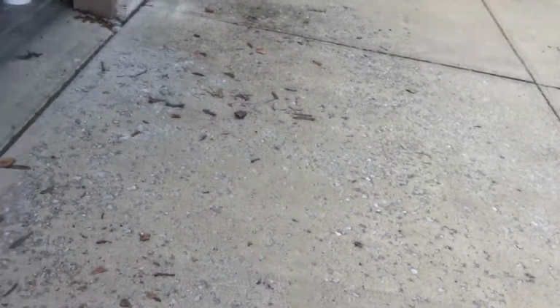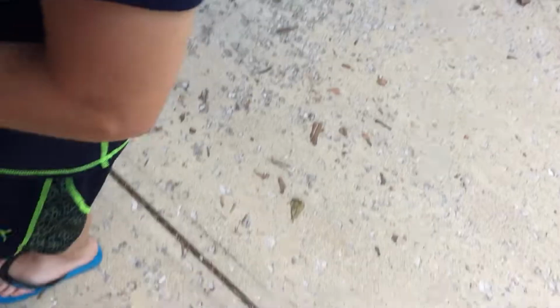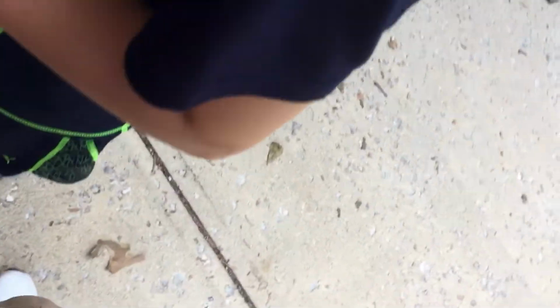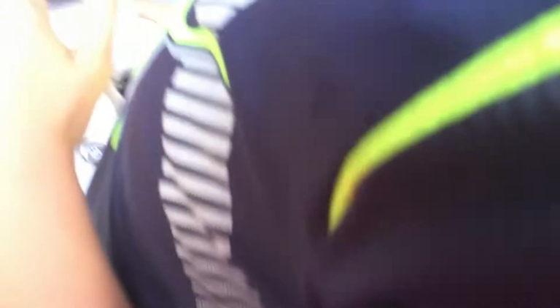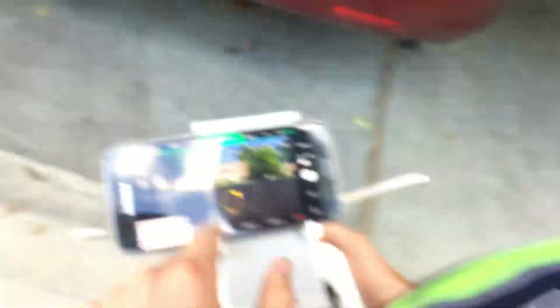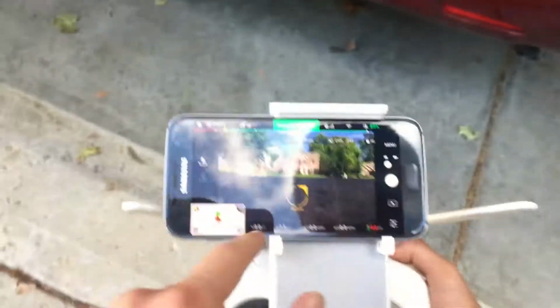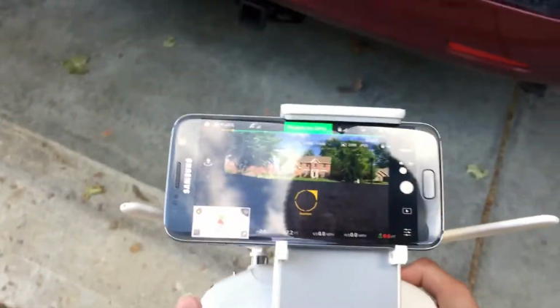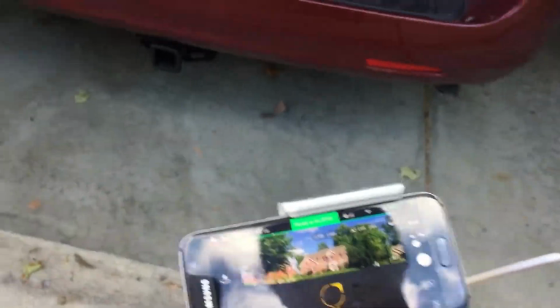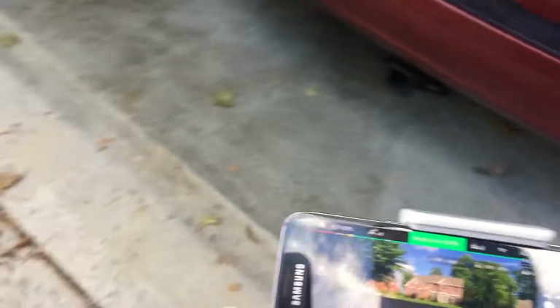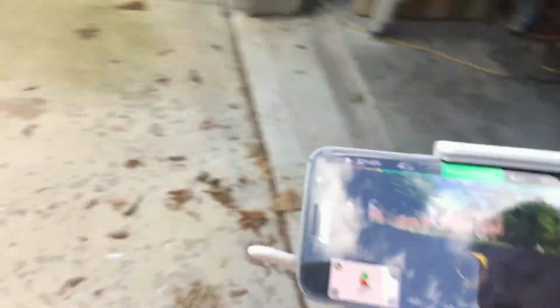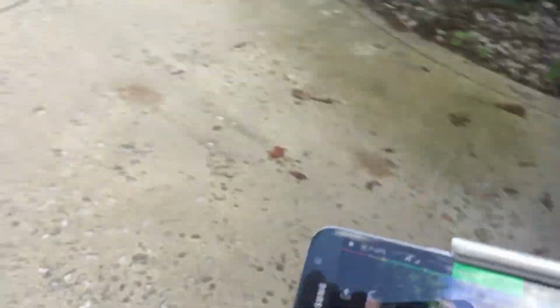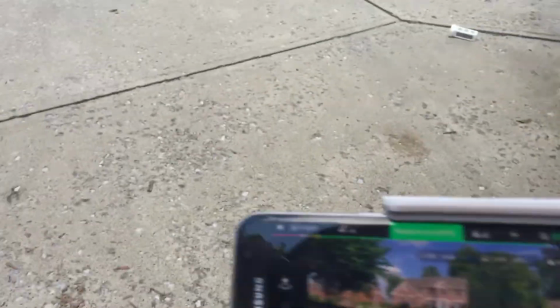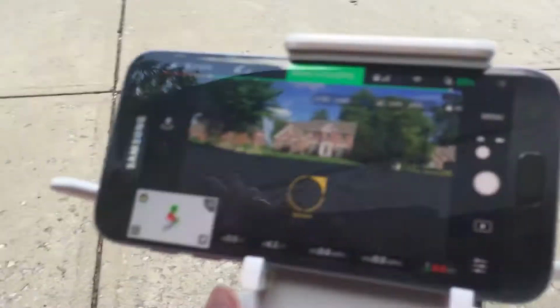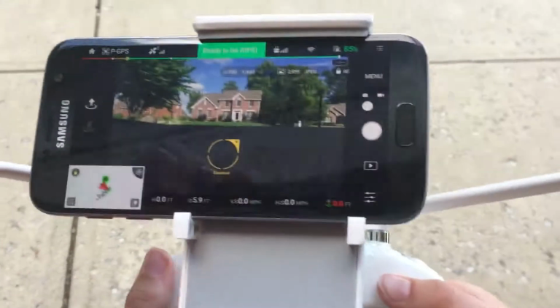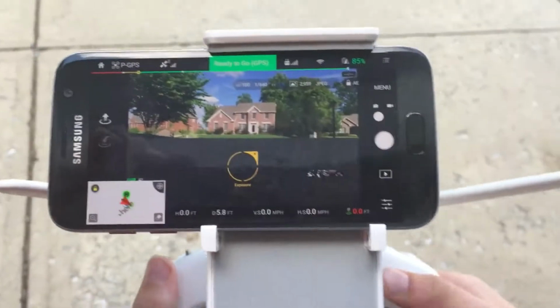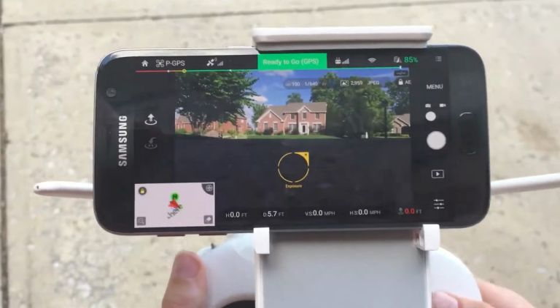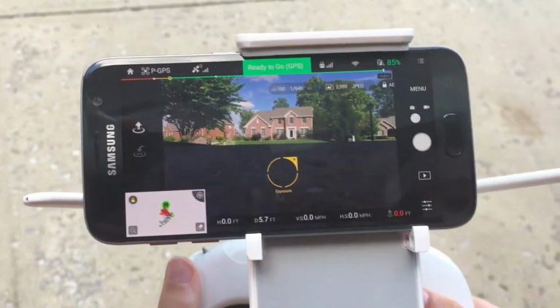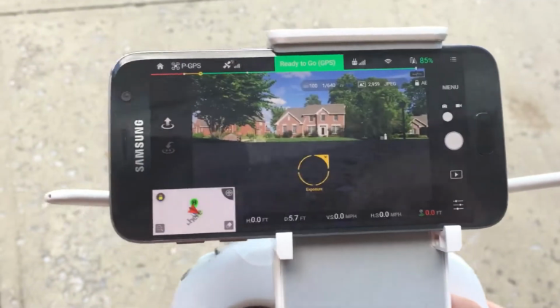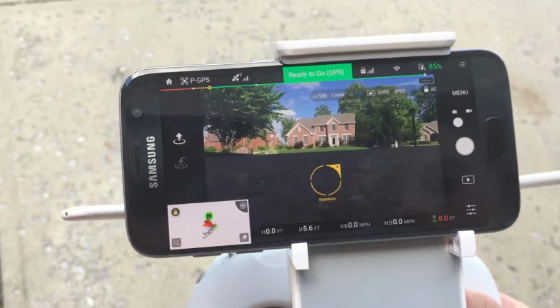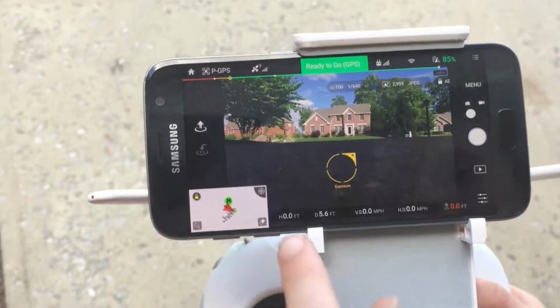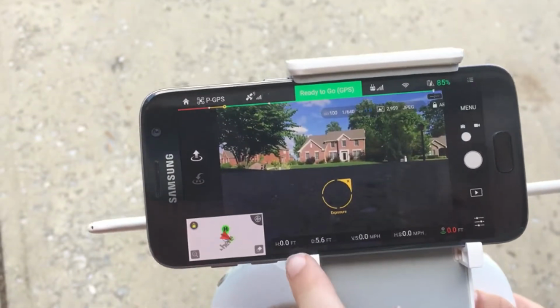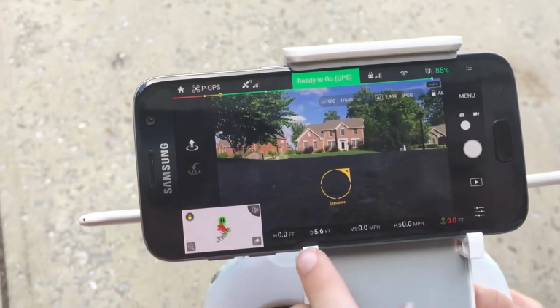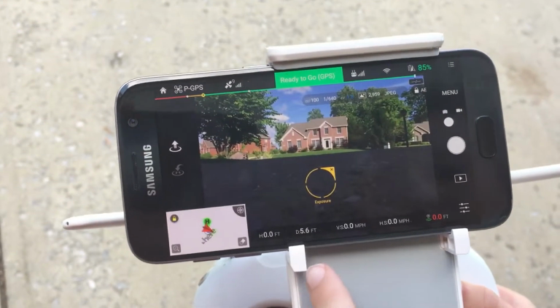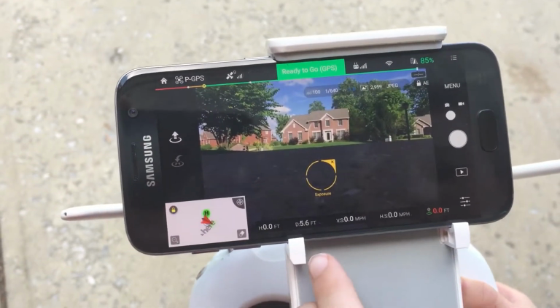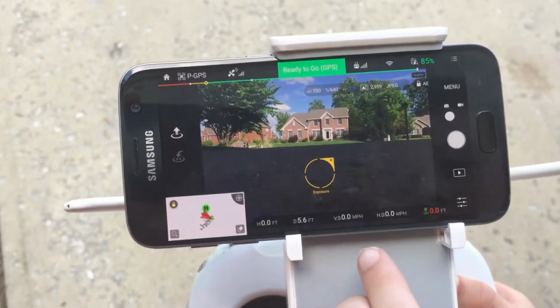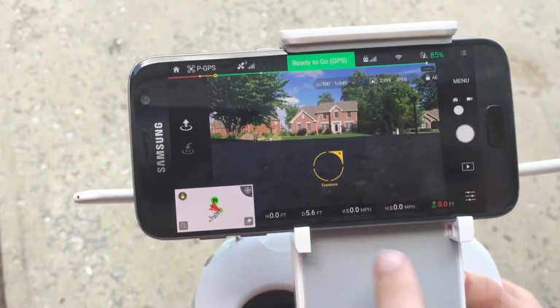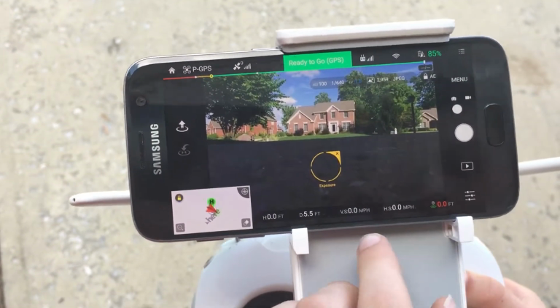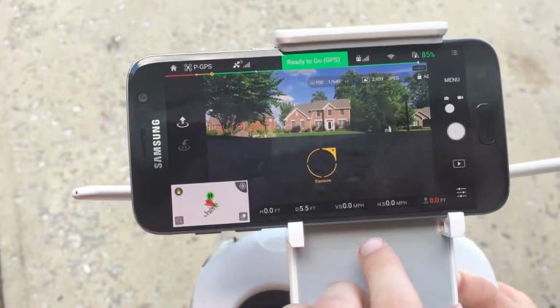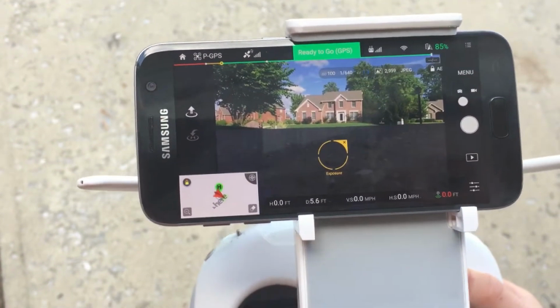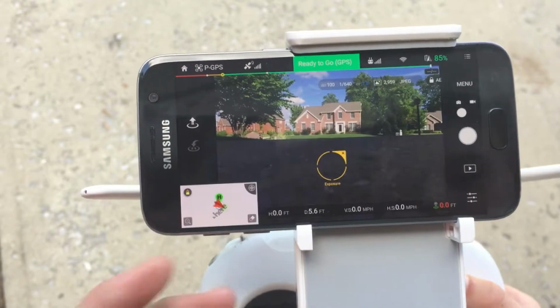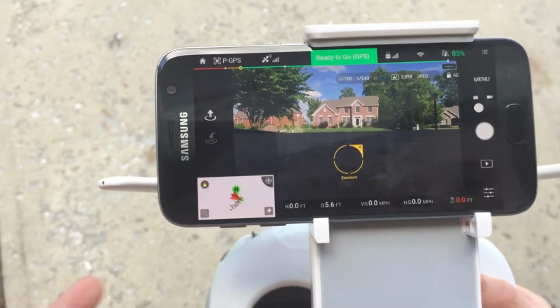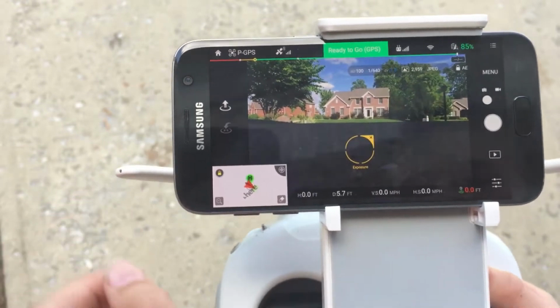So on this phone, it shows you the camera. It shows you the height, the distance, the speed, and the internet connection.